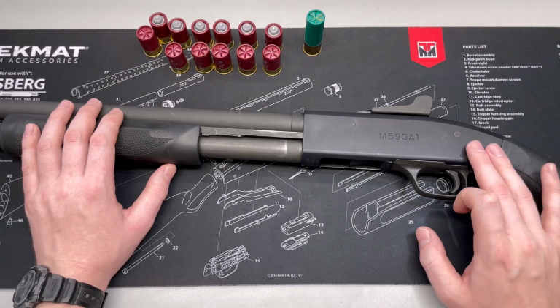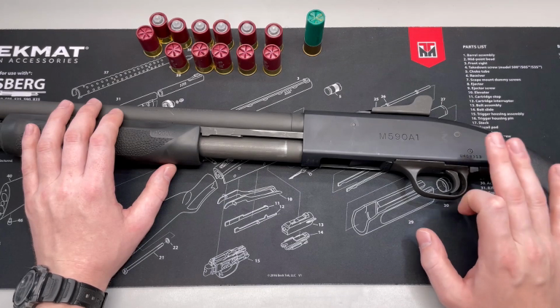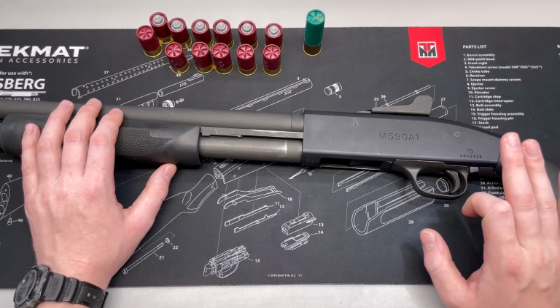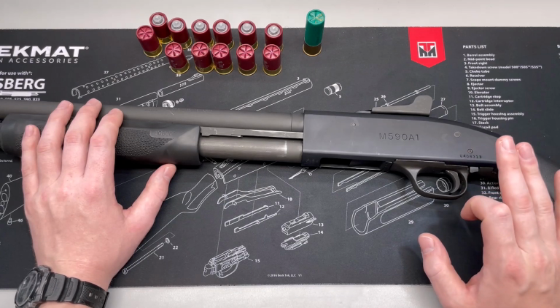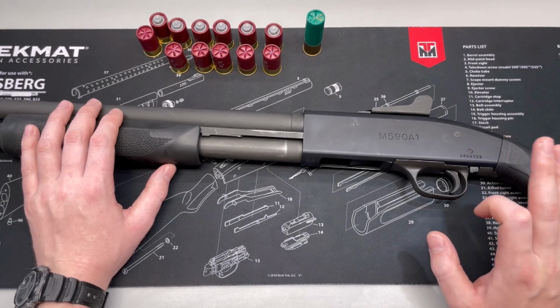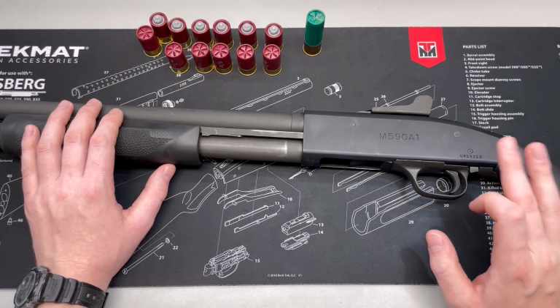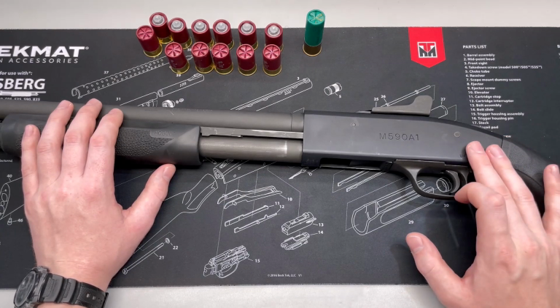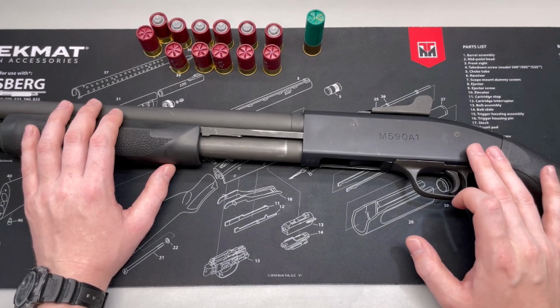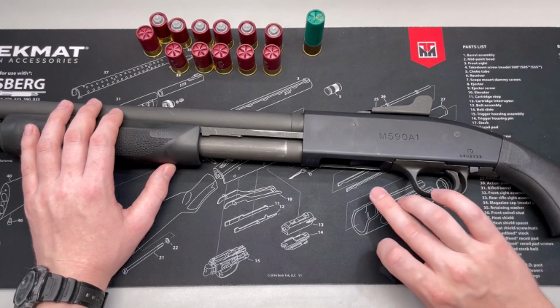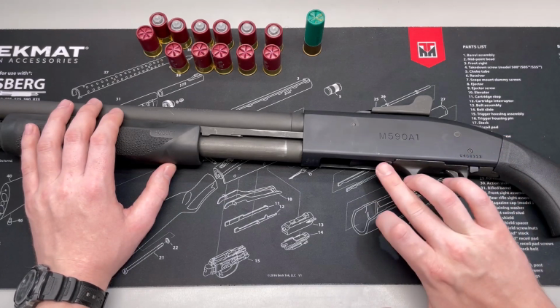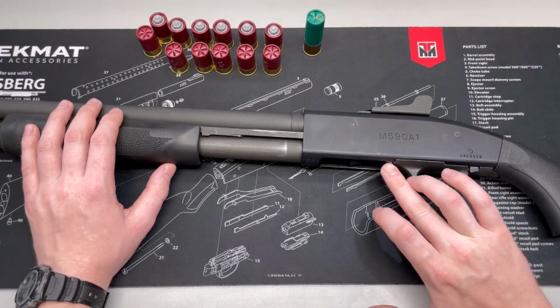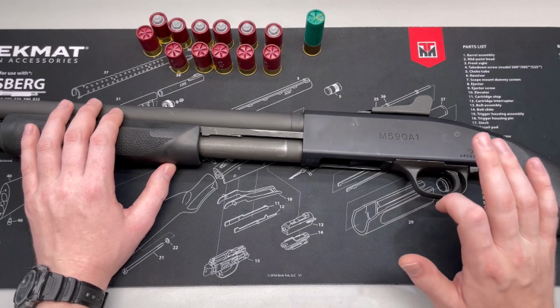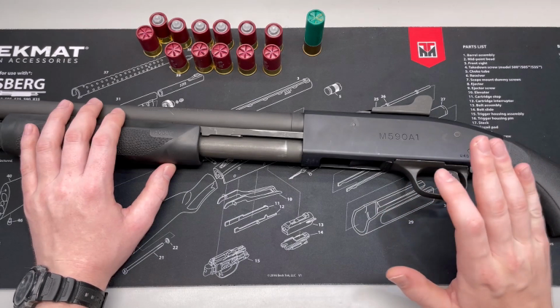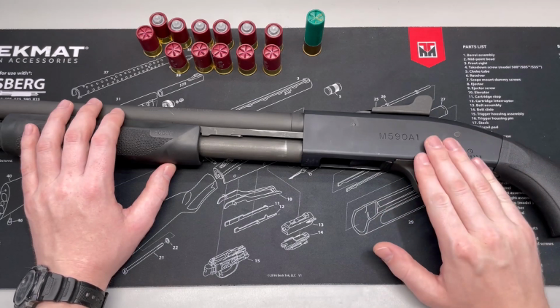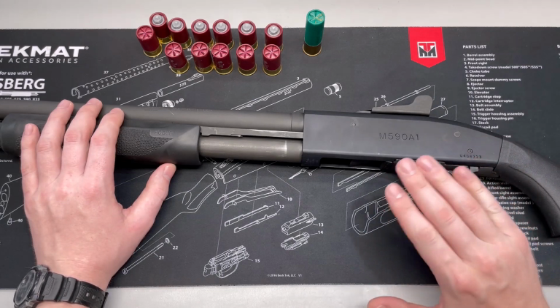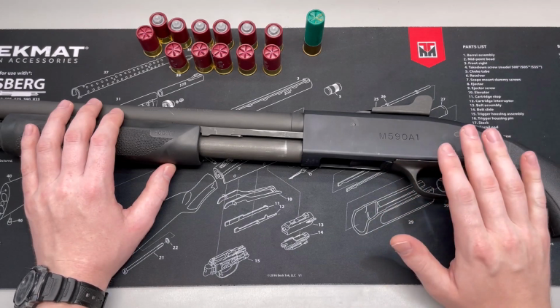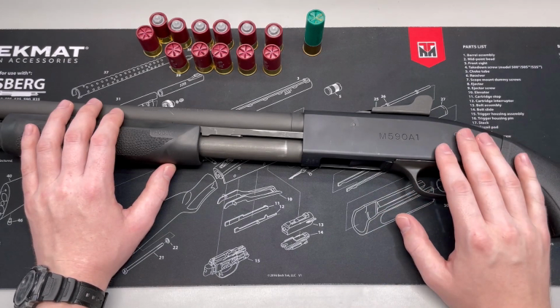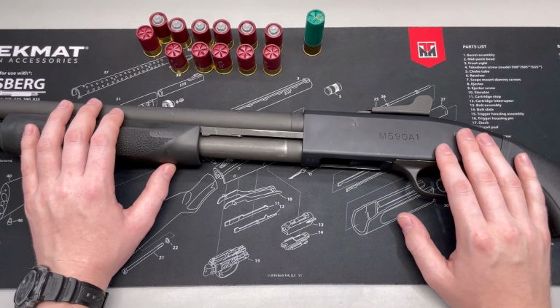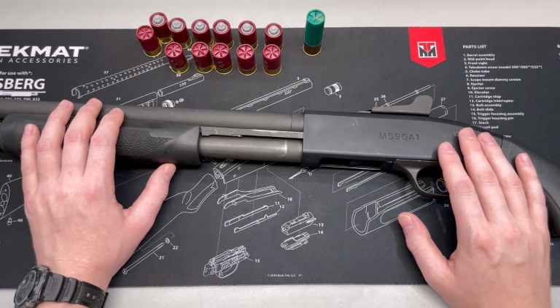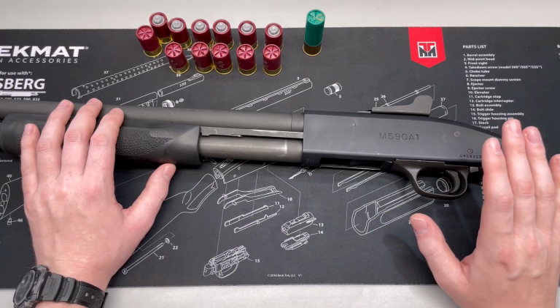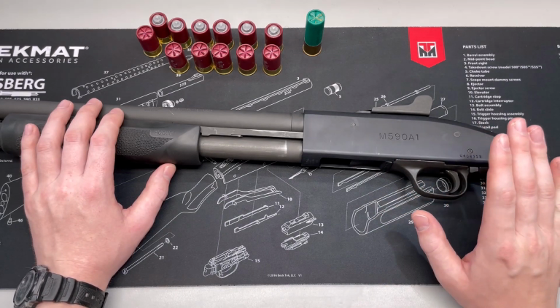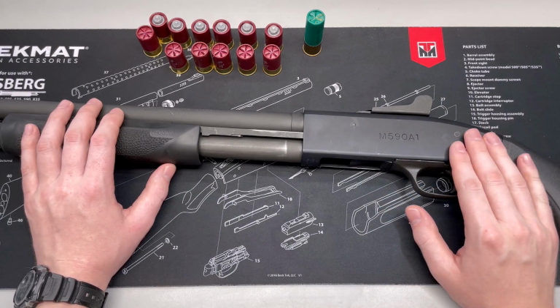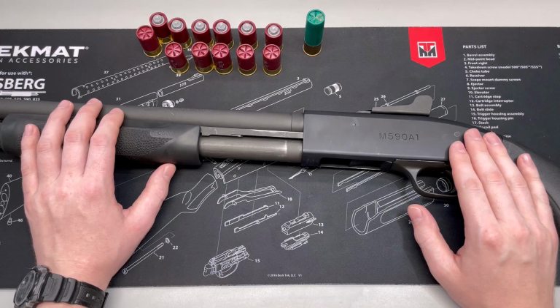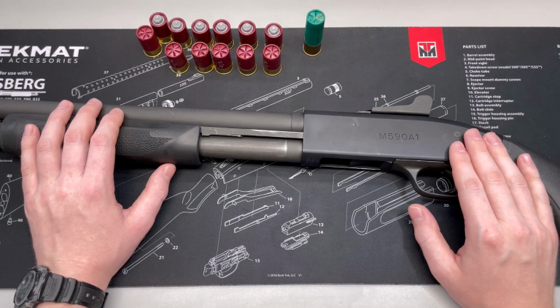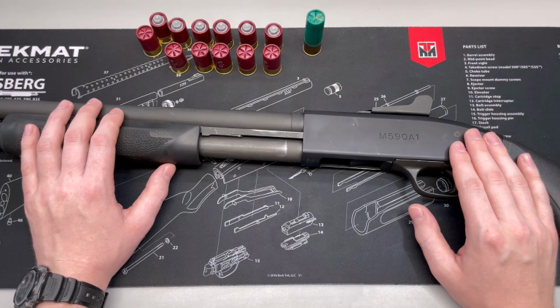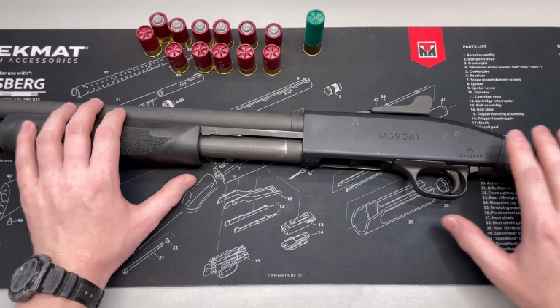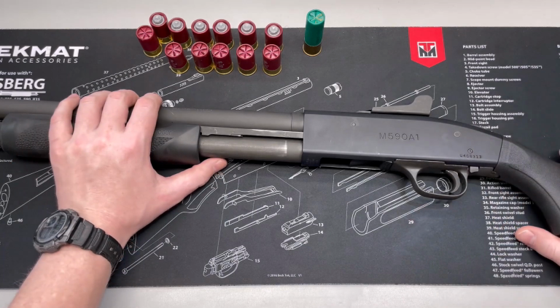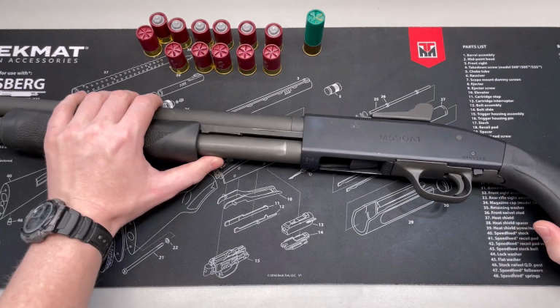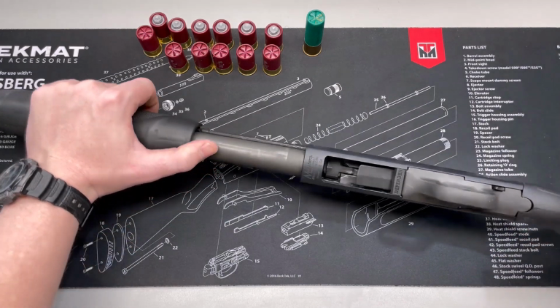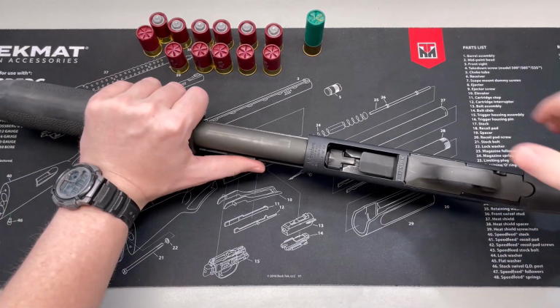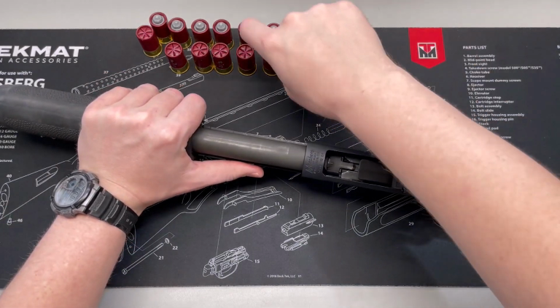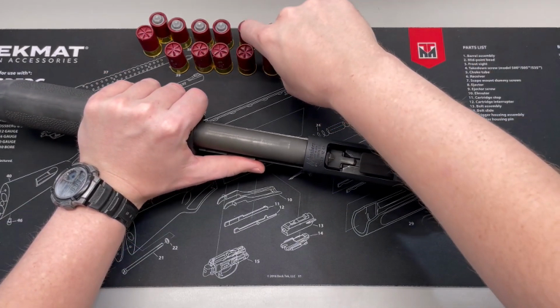Afterwards, if it's still intact — which we're expecting — we're going to put it back in the gun, cycle several different magazine variations, and see how it works. So let's get this loaded up and then we will get onto the test.